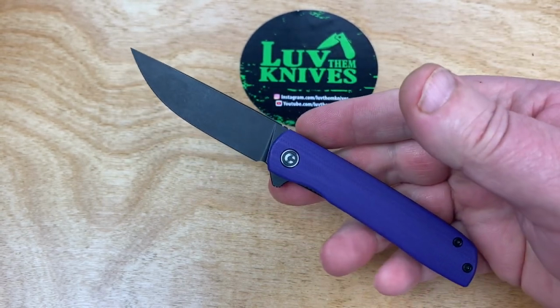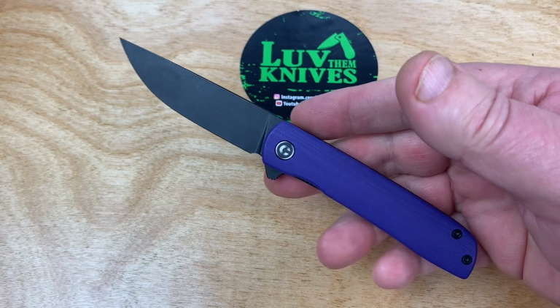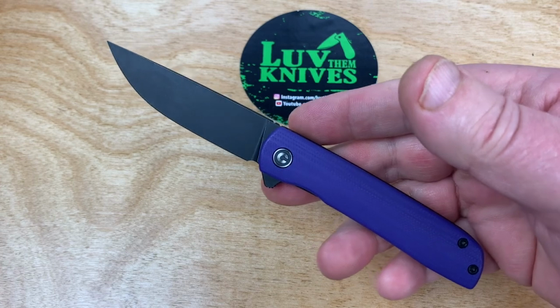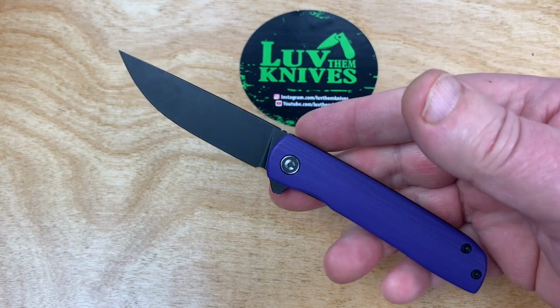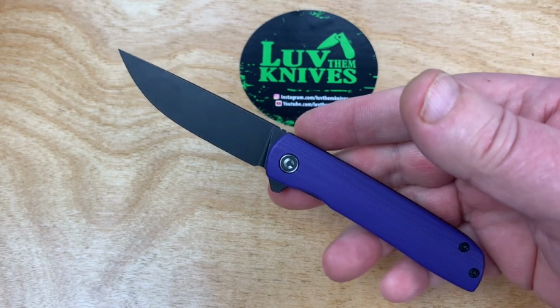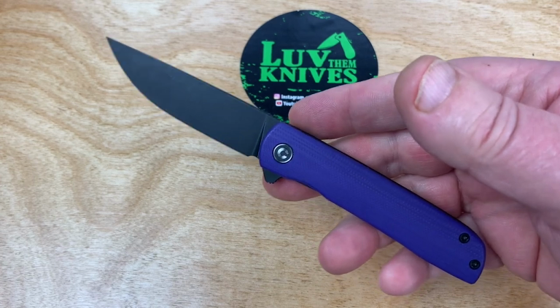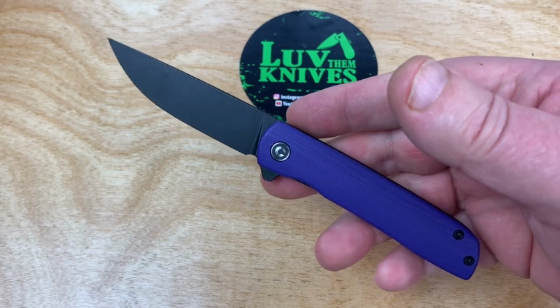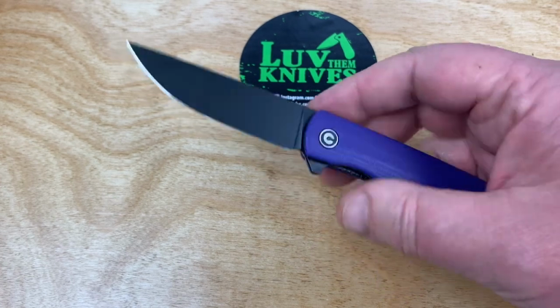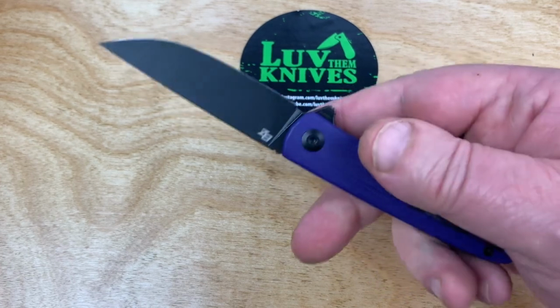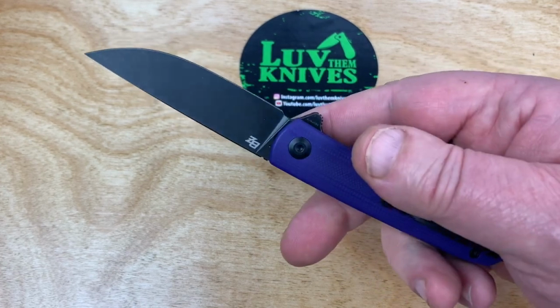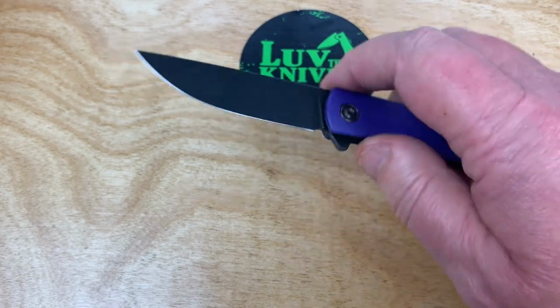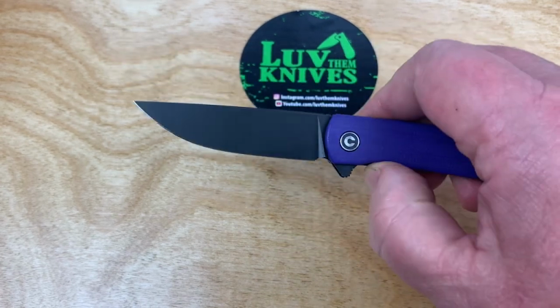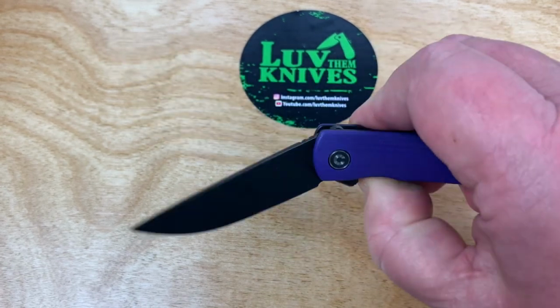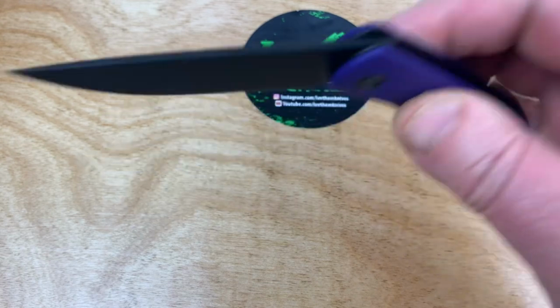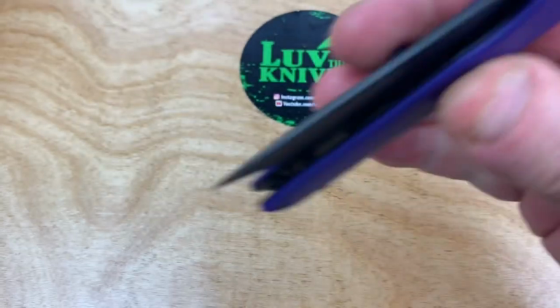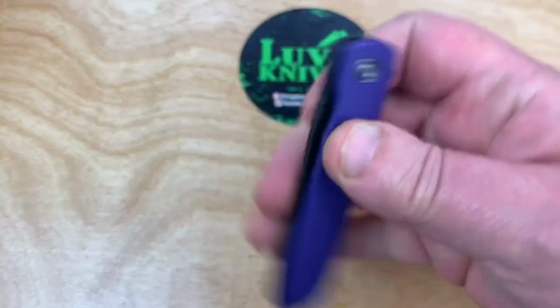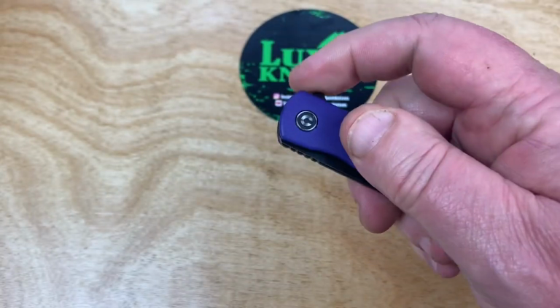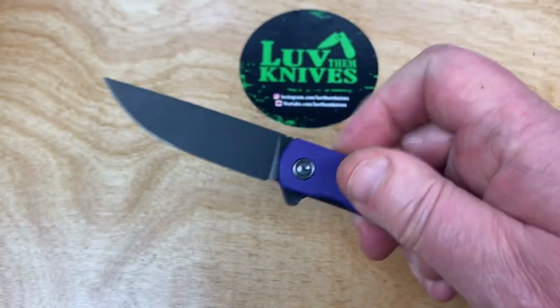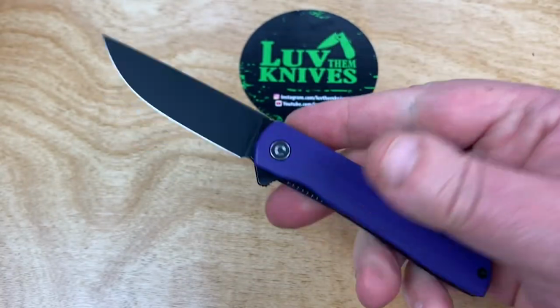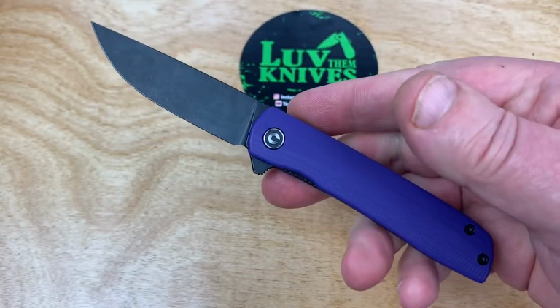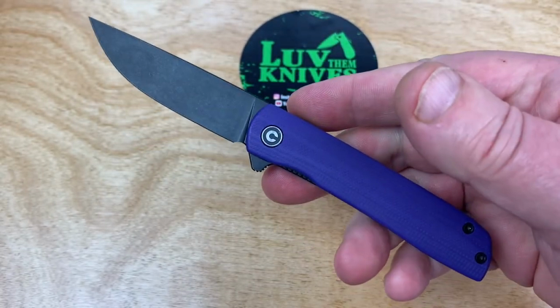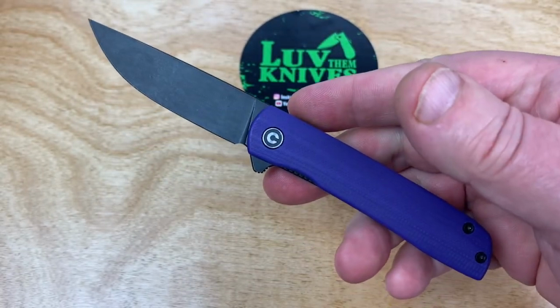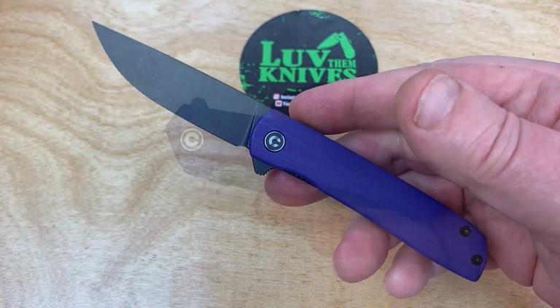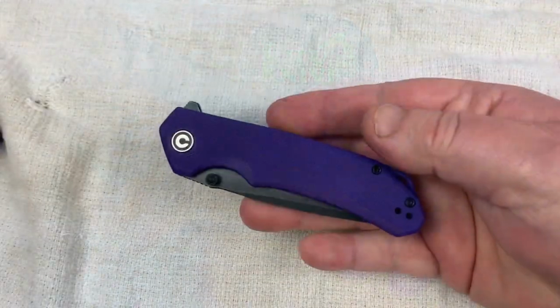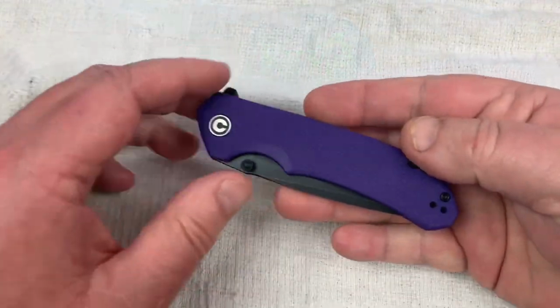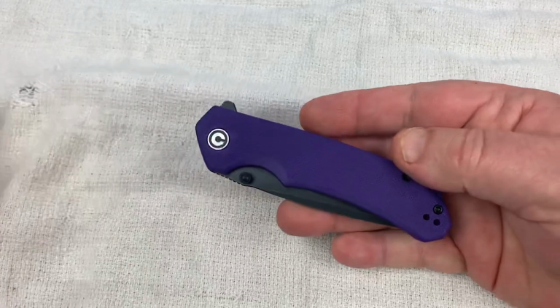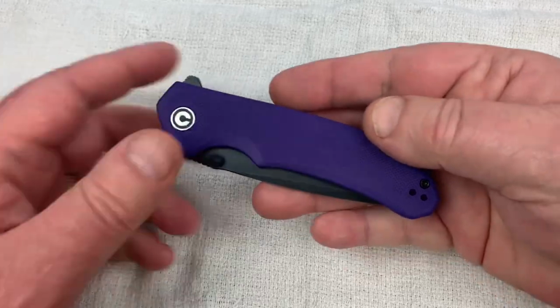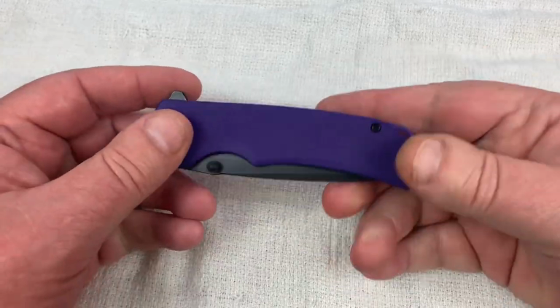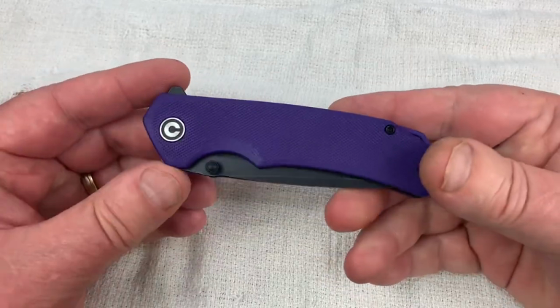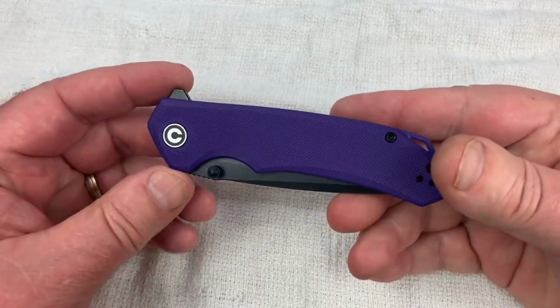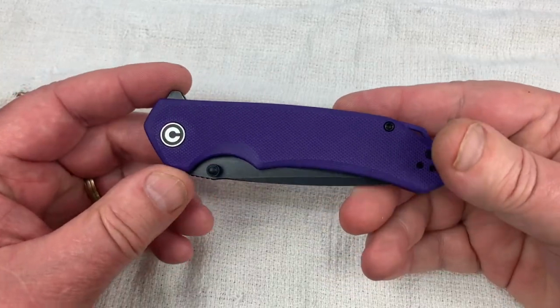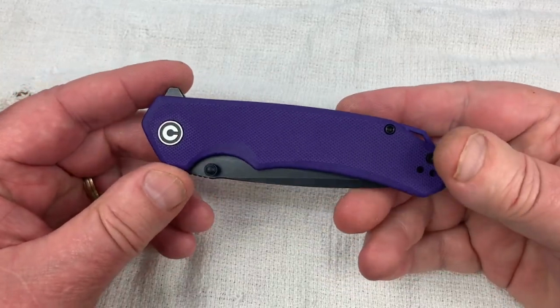Yeah, you can sharpen it, you can use it. To me, it's not a super steel or any of that. So, let's disassemble the Bow.